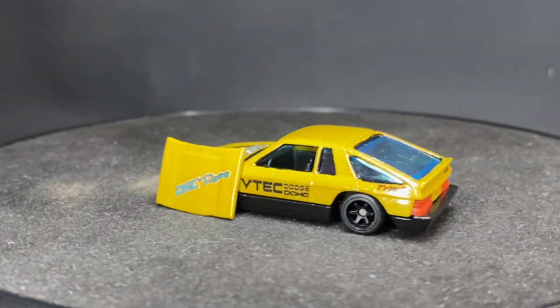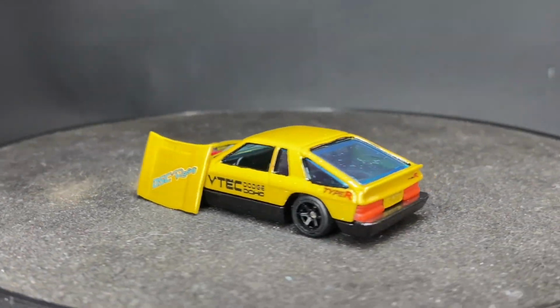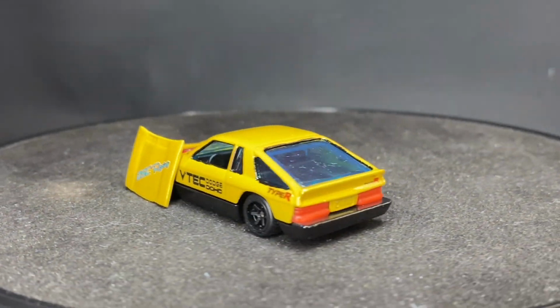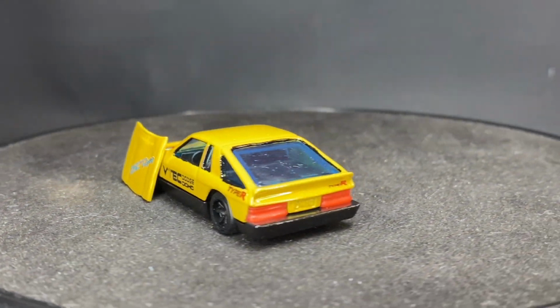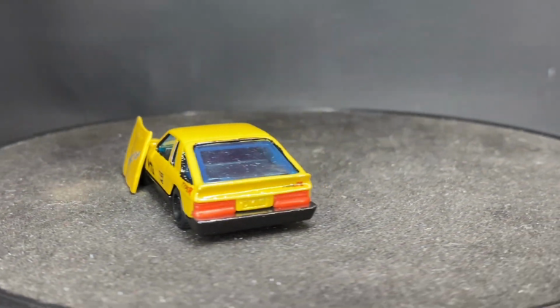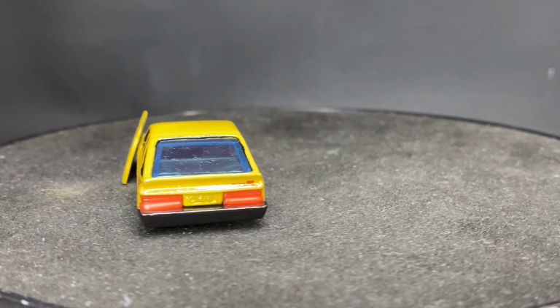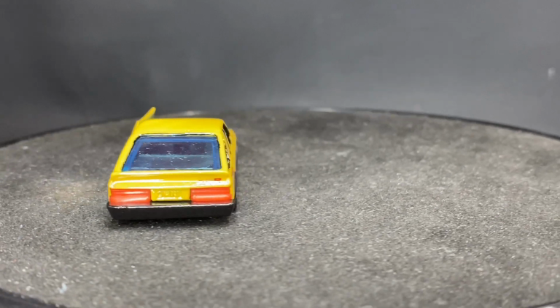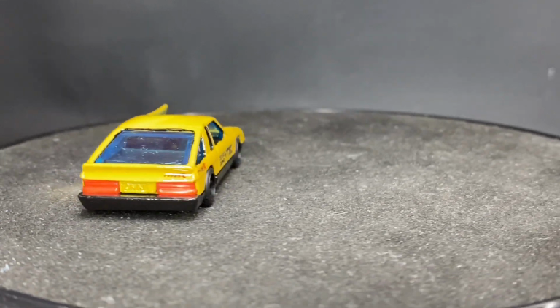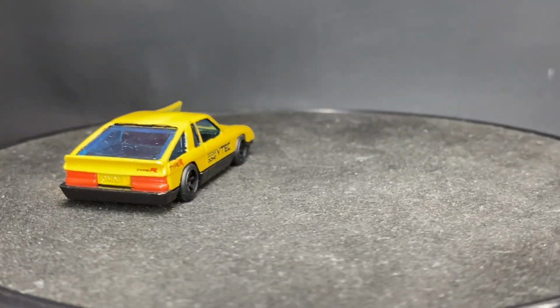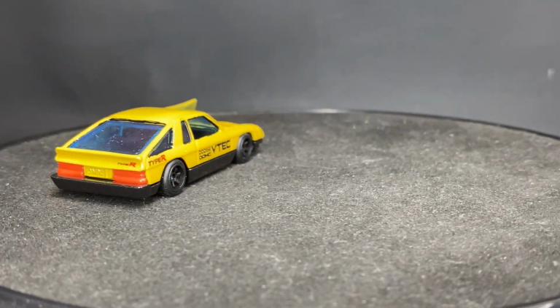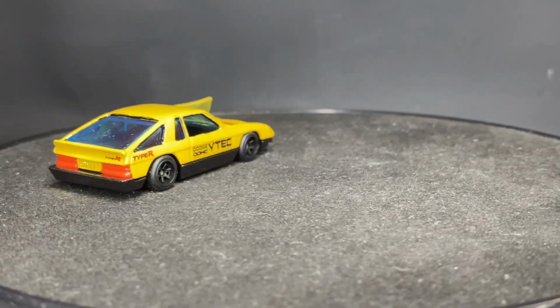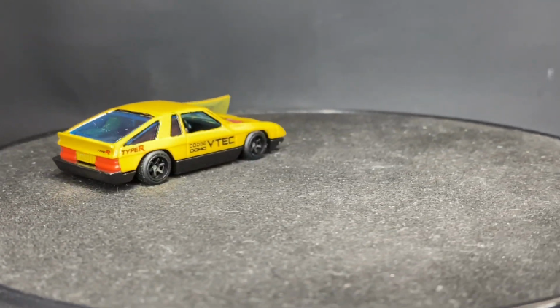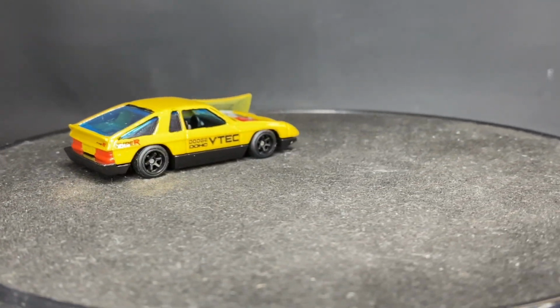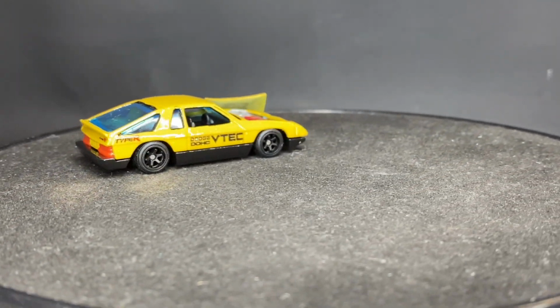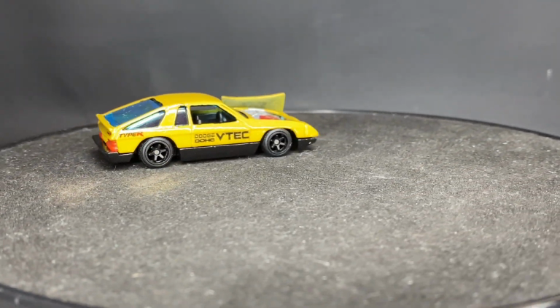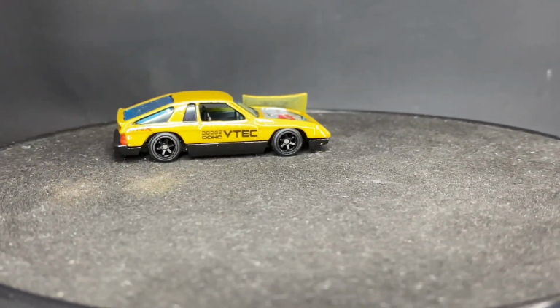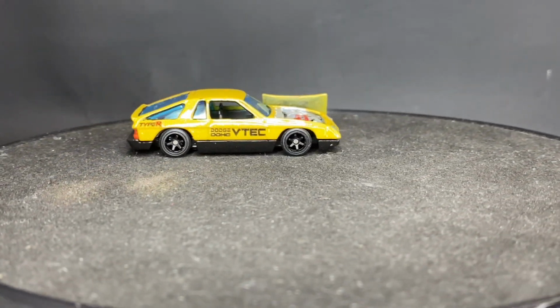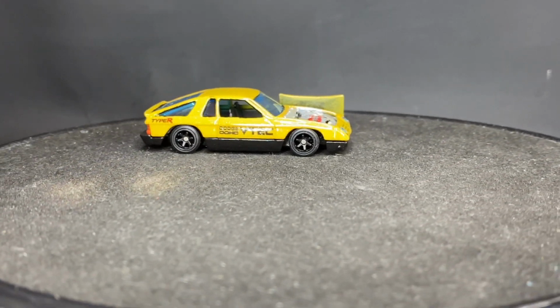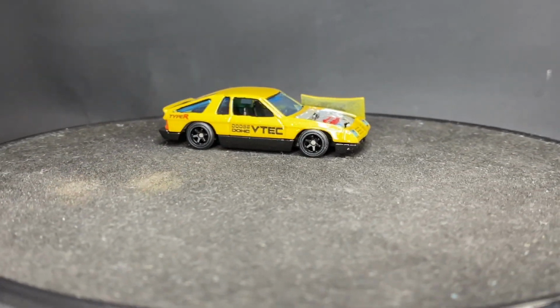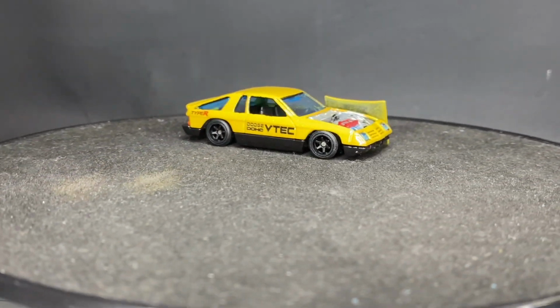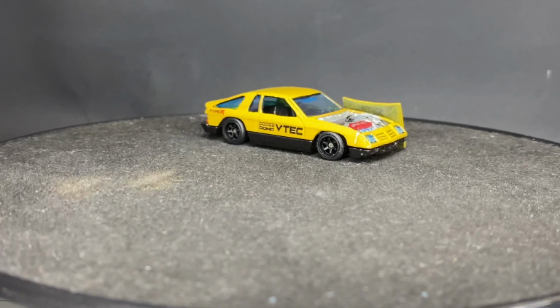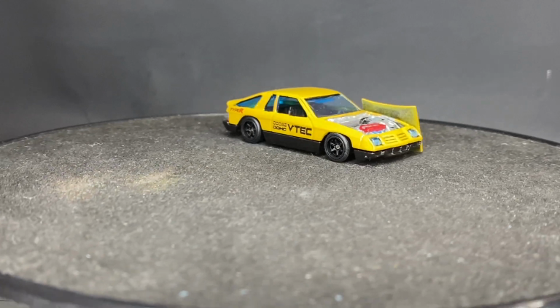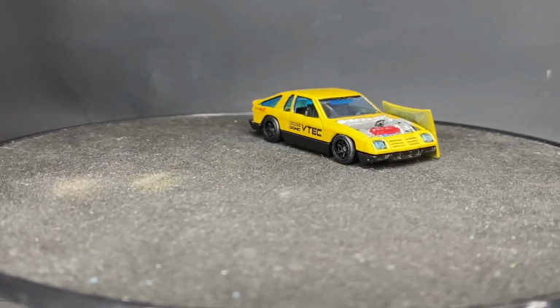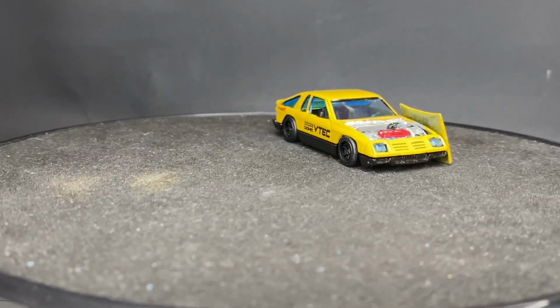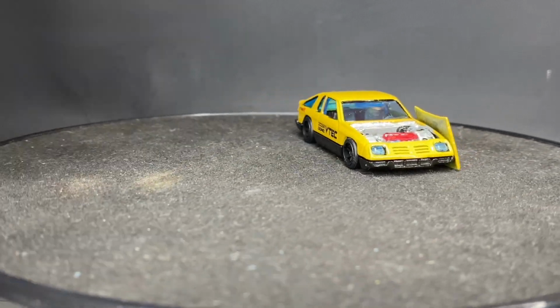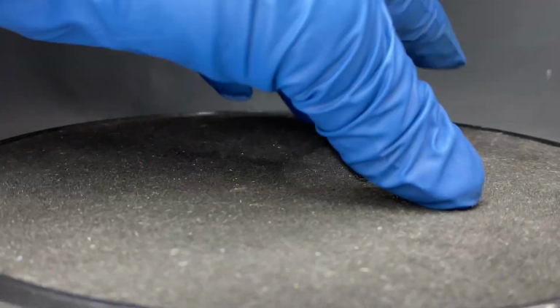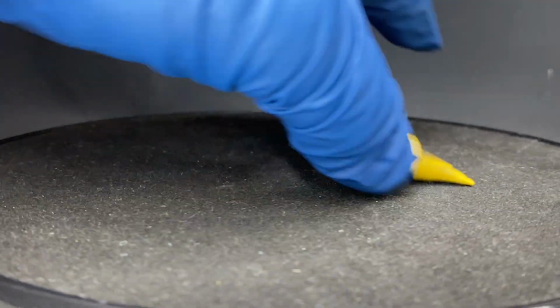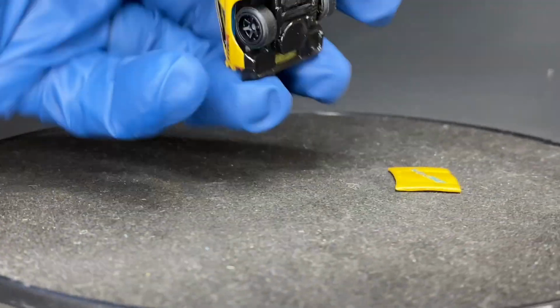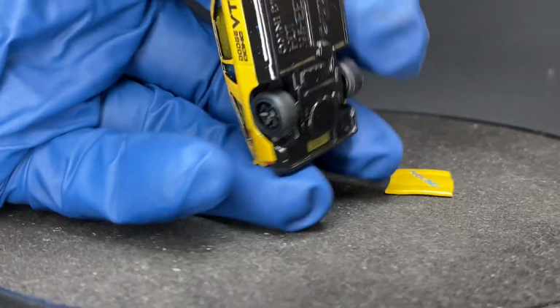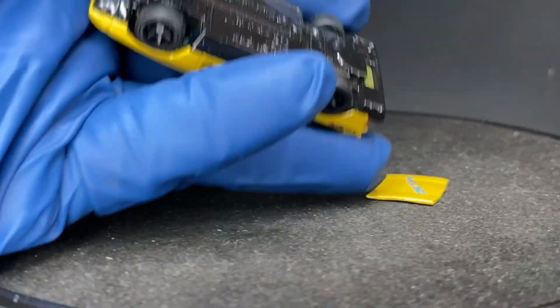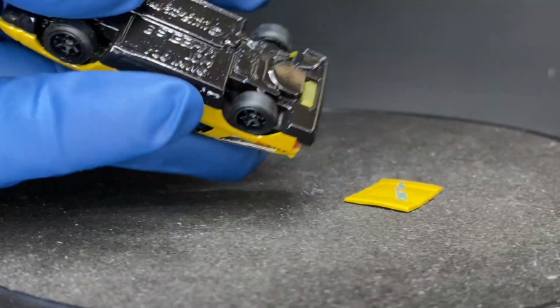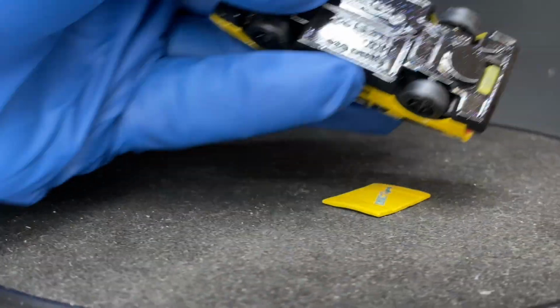DSC racing on the bonnet, or hood. I think it looks mighty nice. Oh, I also shaved the bottom.